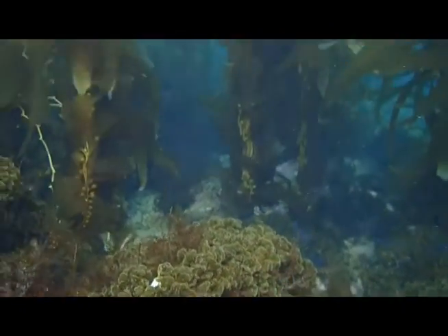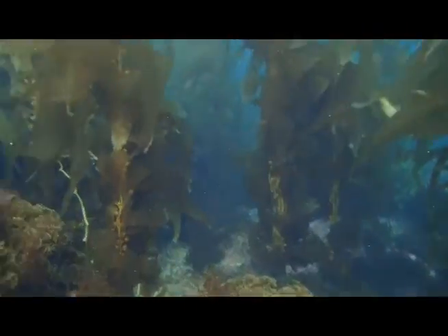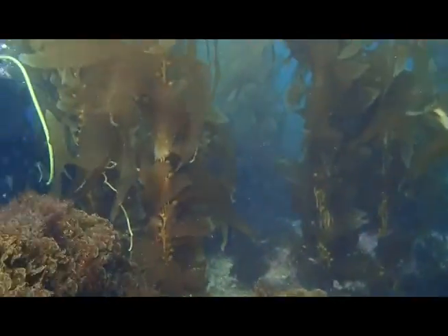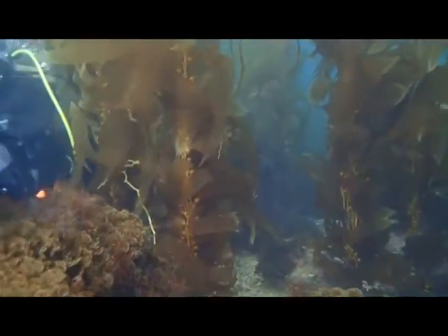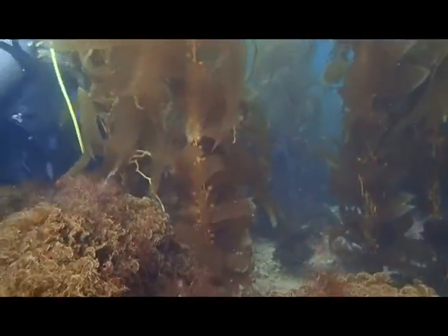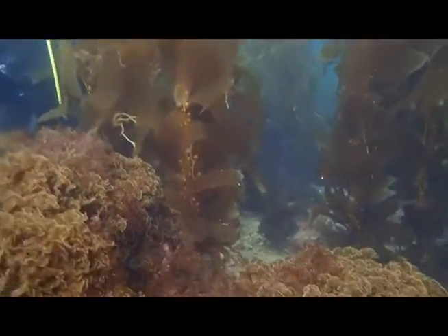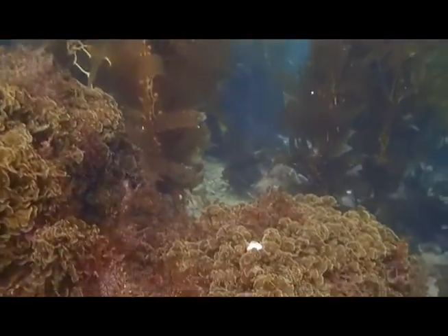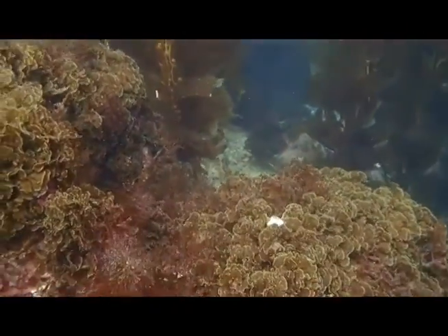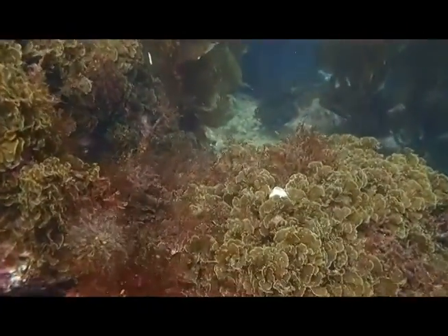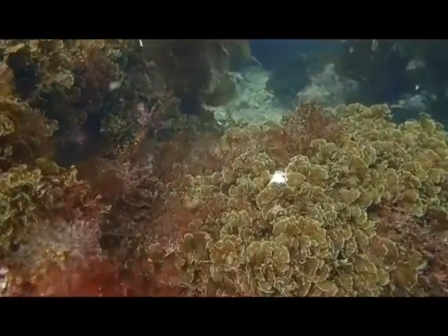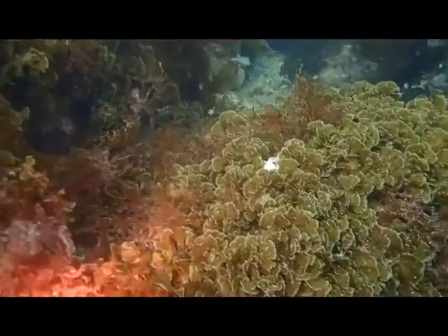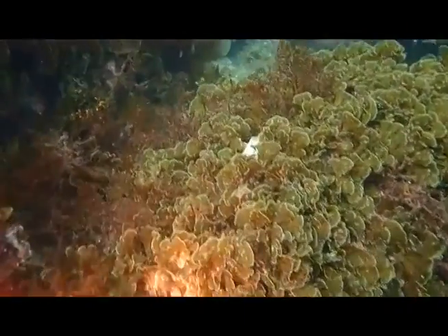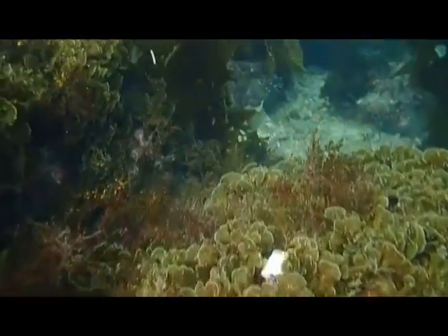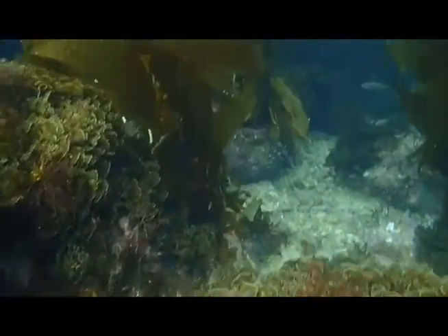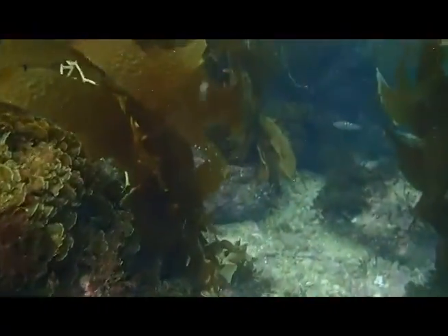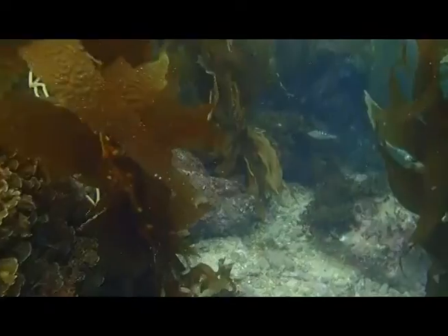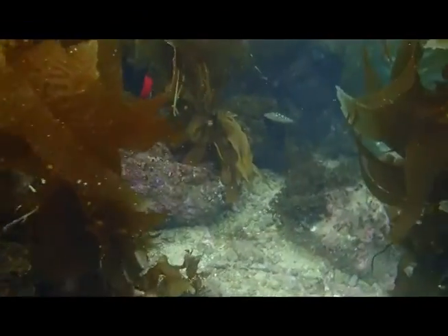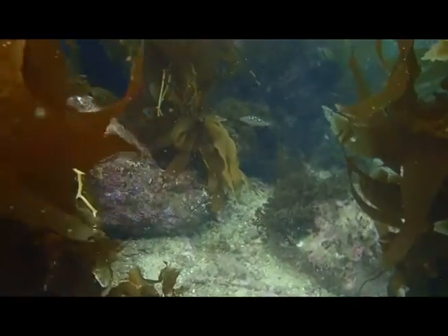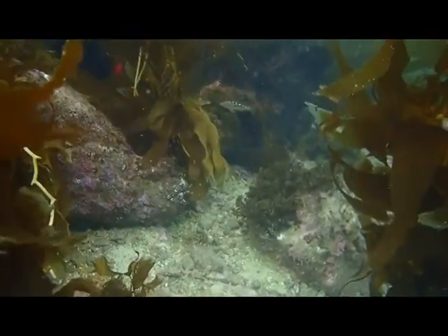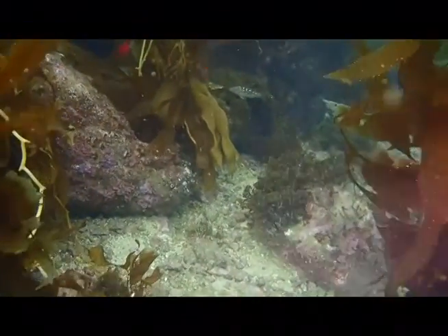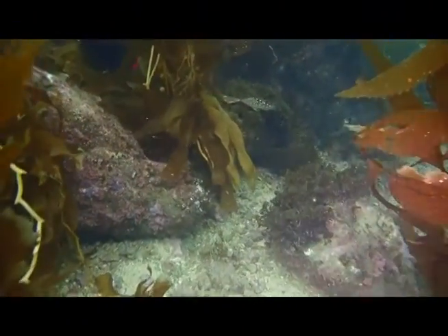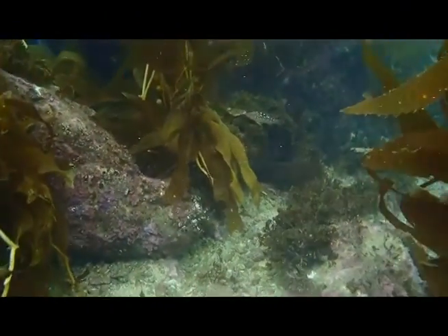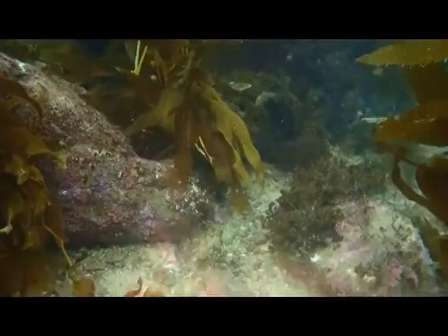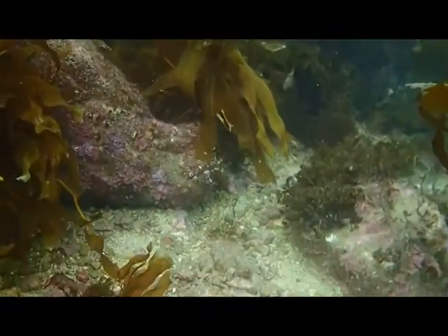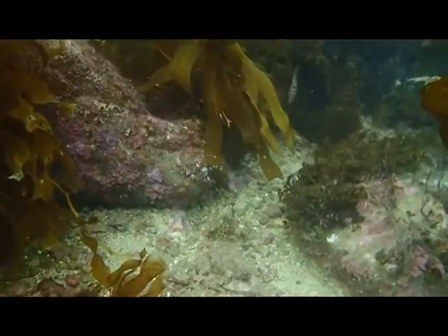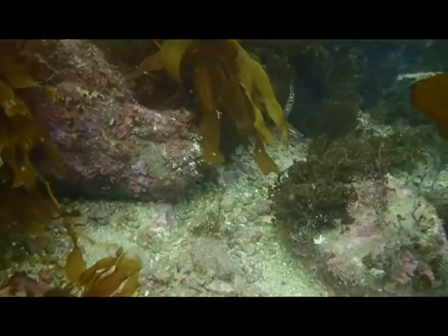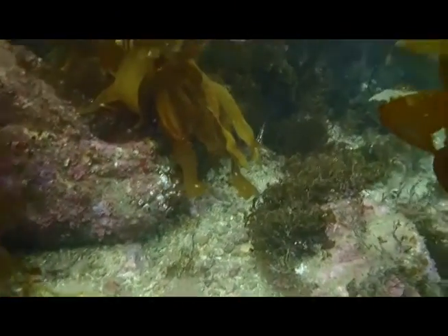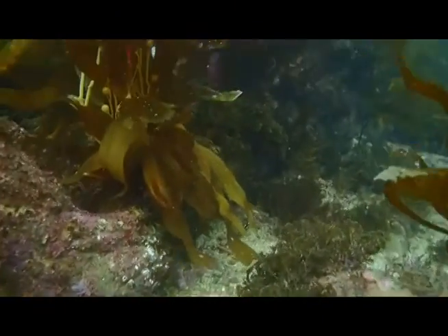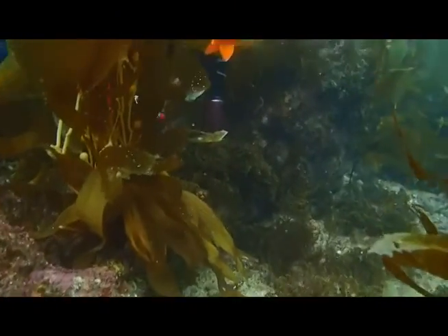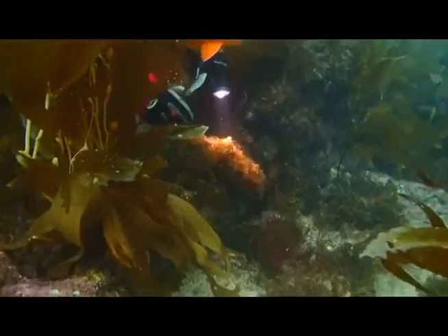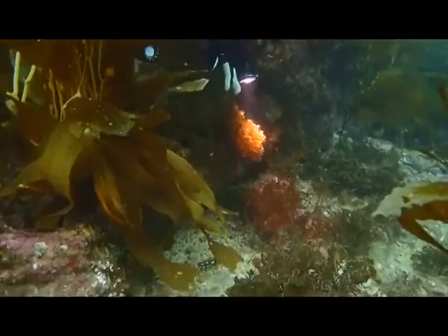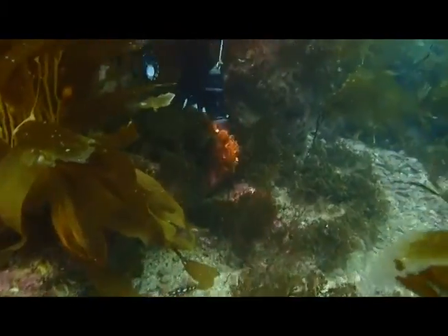There's a spot not far from the hotel that's designed for diving. It's a marine preserve with concrete steps down to the water with railings and the whole bit, and there's lots of habitat for the fish and other critters.